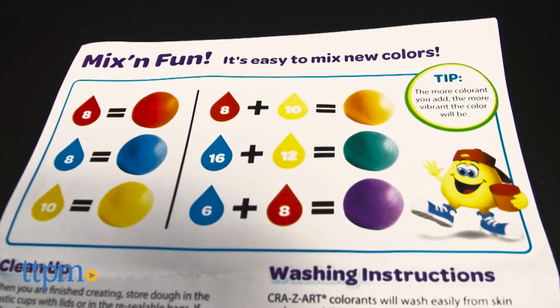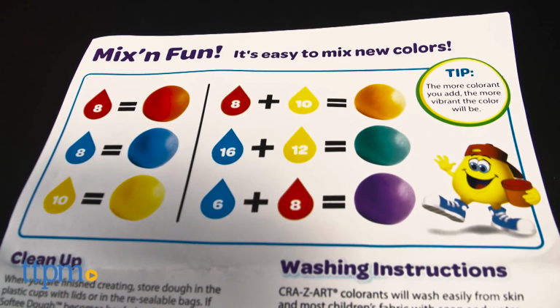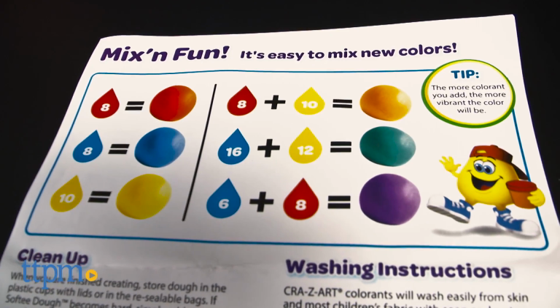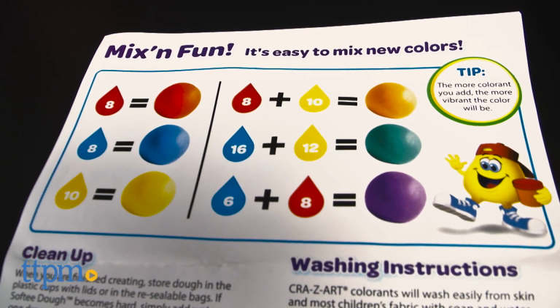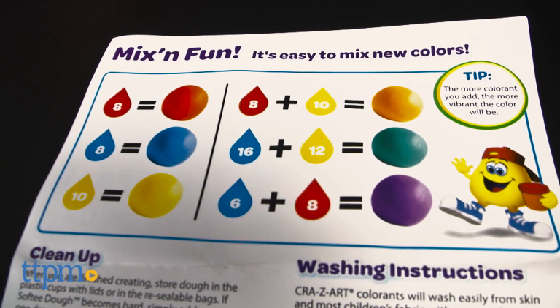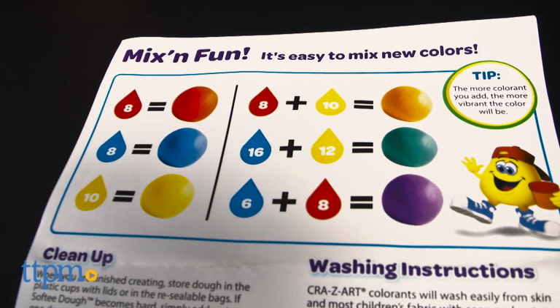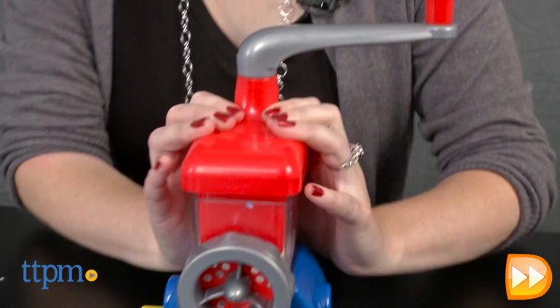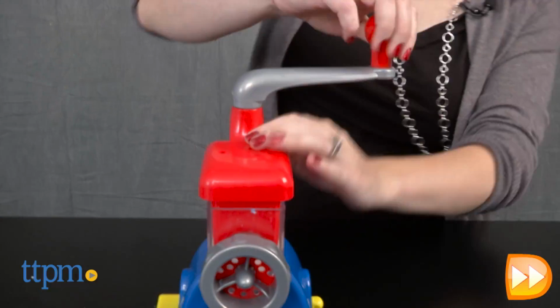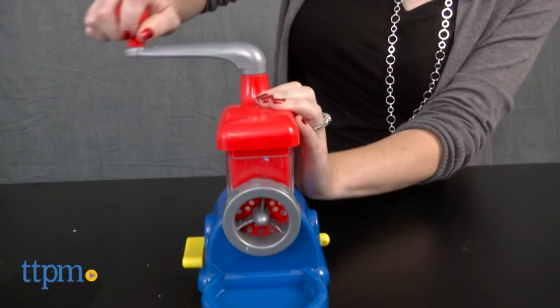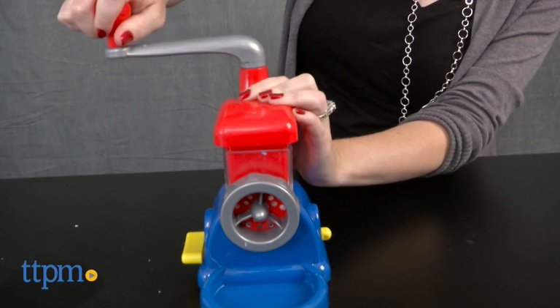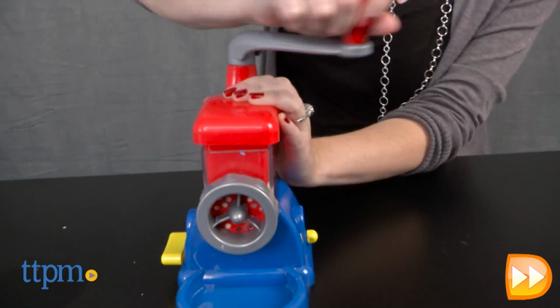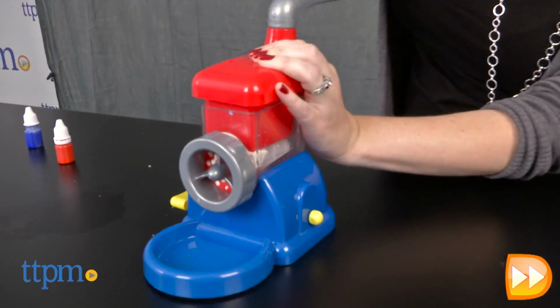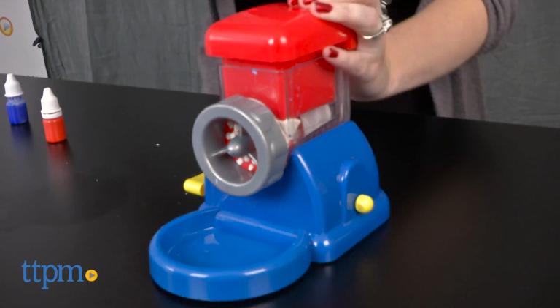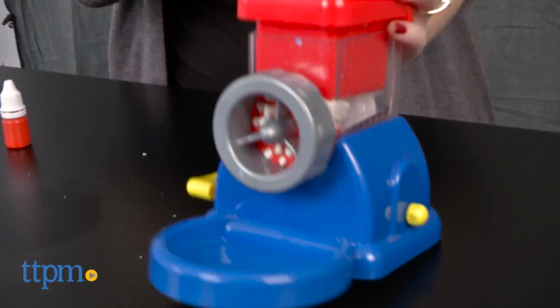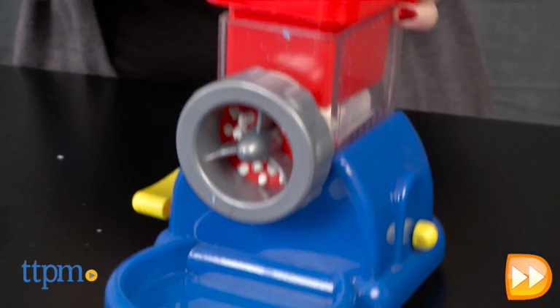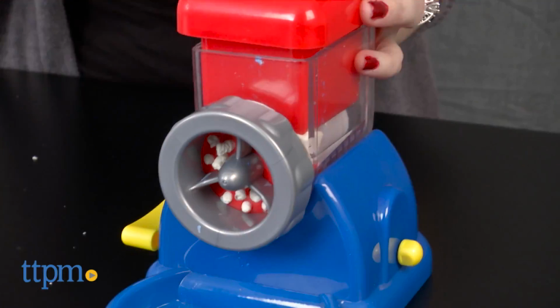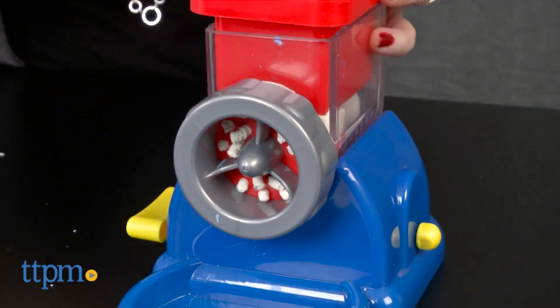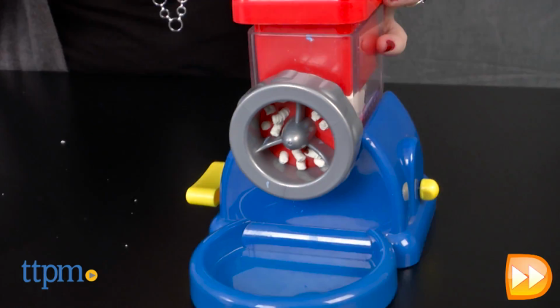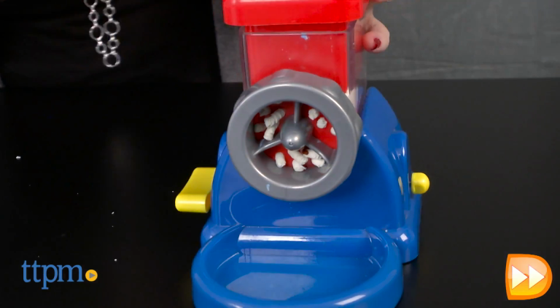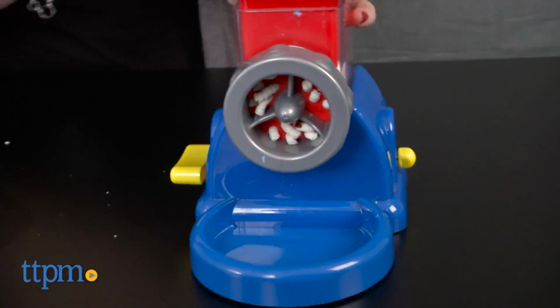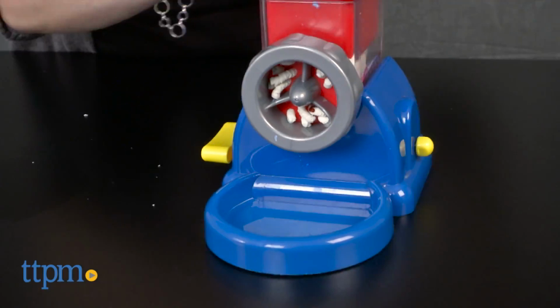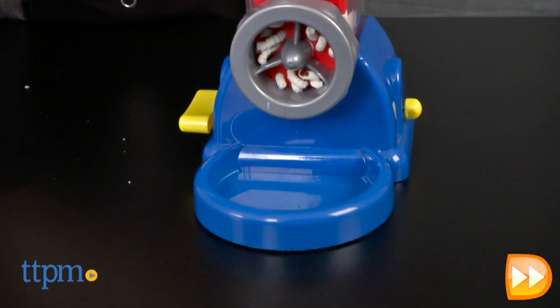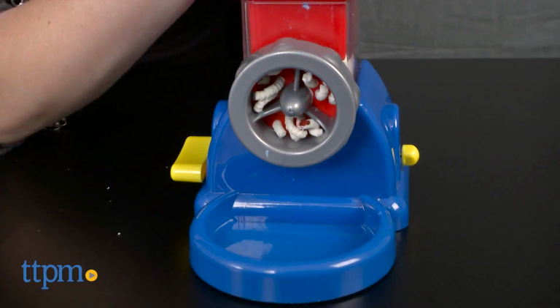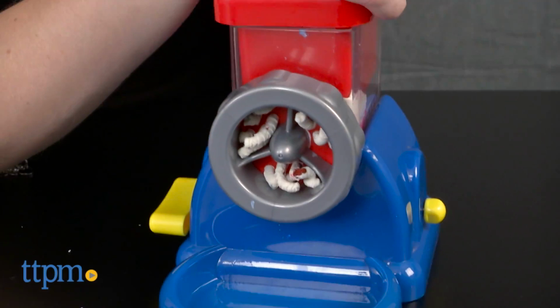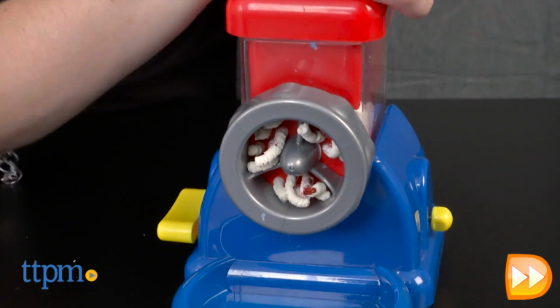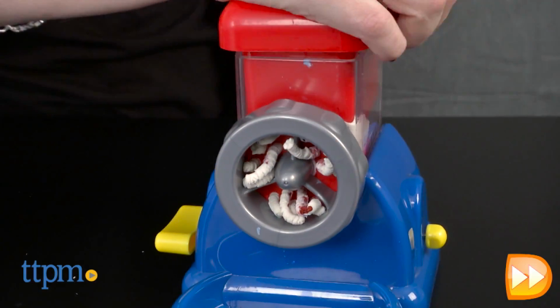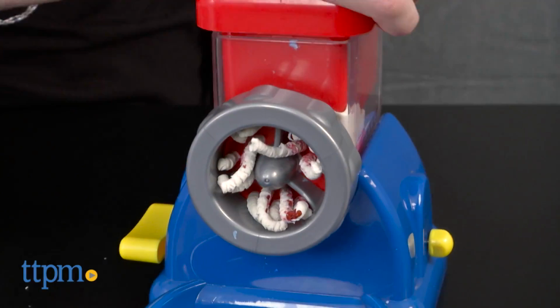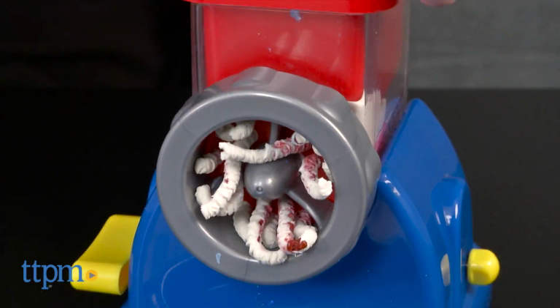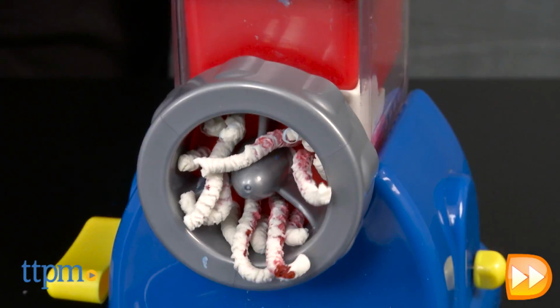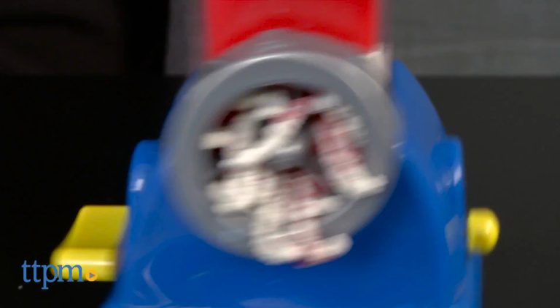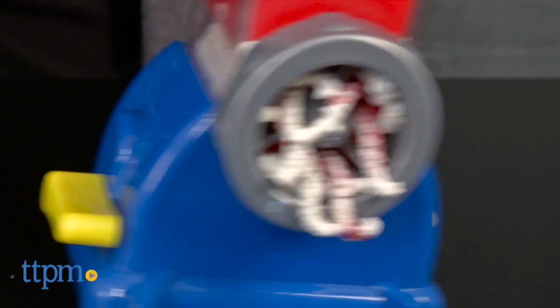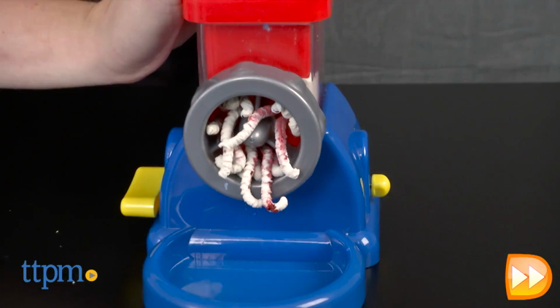Close the compartment and turn the handle to mix the dough with the colorant. The dough will start coming out of the mixer, but you'll need to run it back through a few times before the color fully mixes.